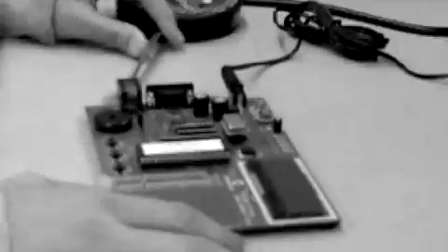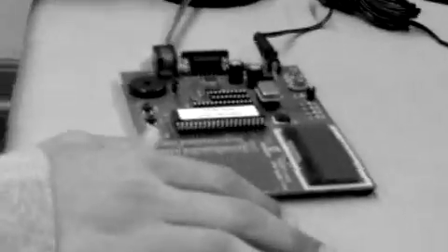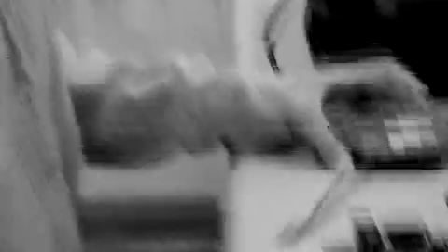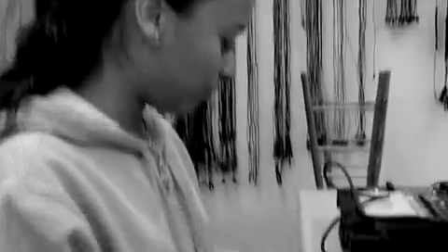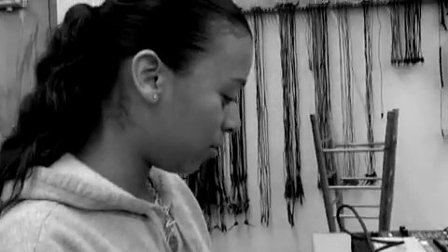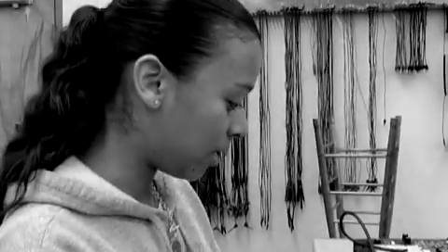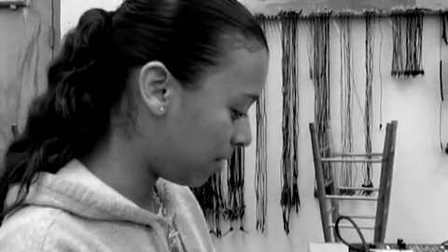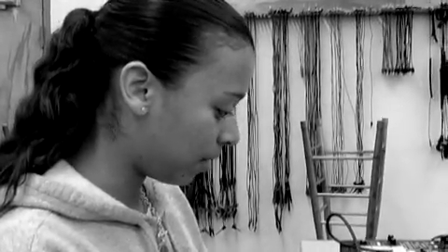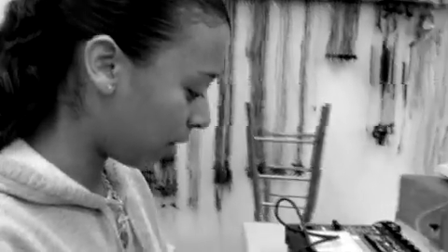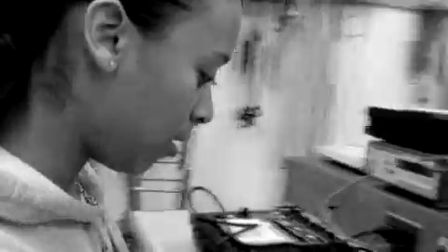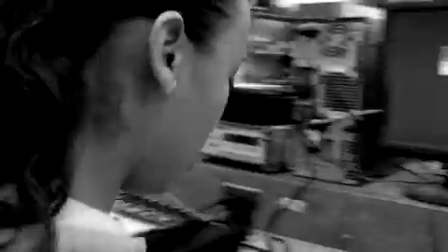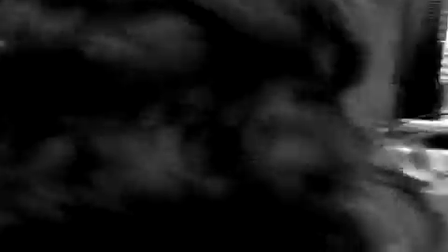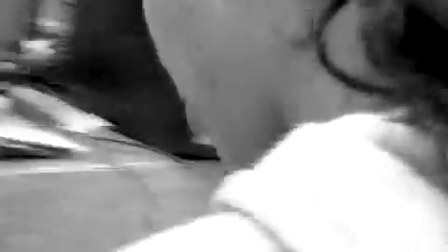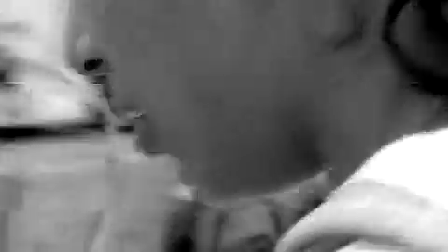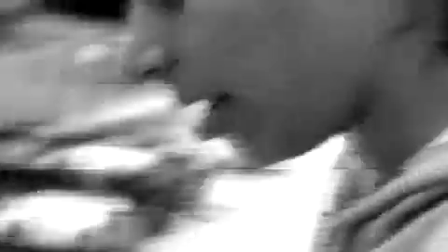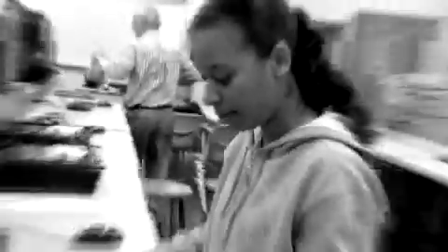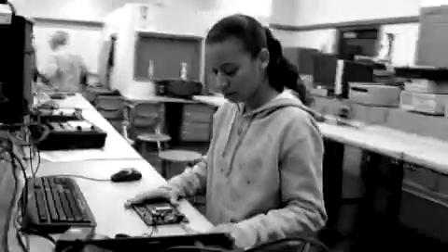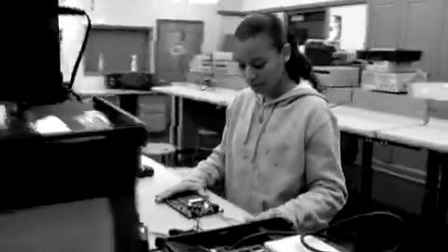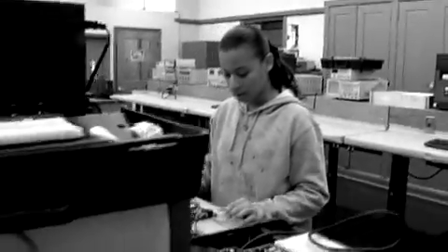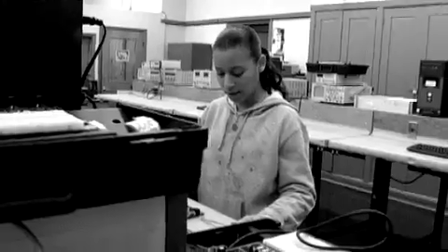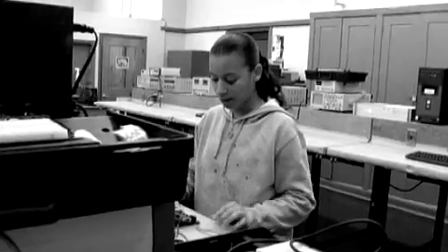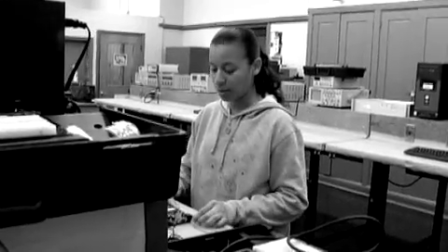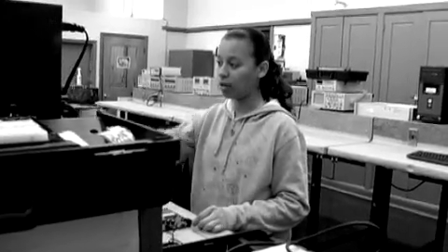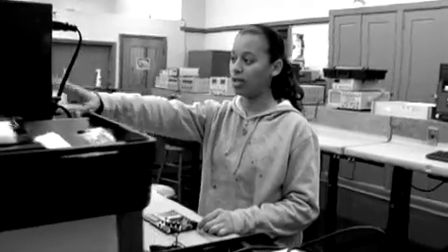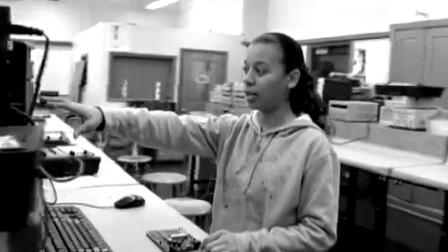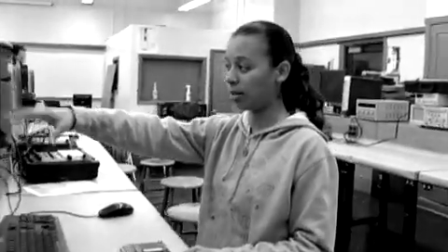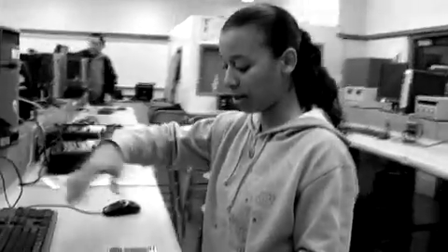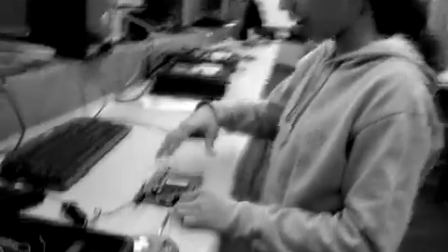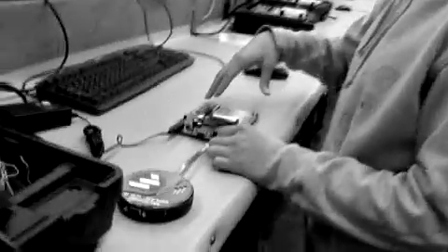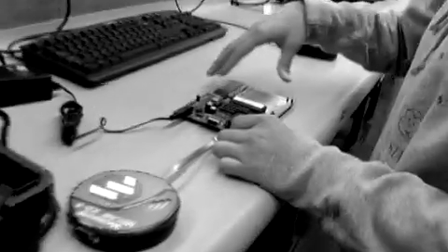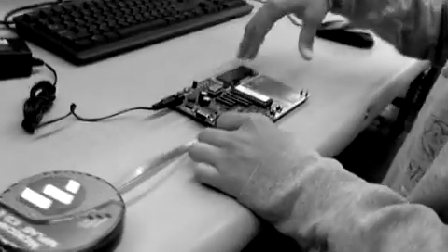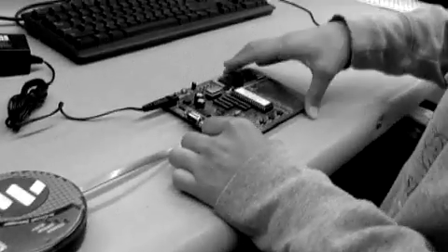Today we were getting used to the ICD, the debugger, putting it onto a demo board and simulating what happens — just seeing the effects of some of the codes when we debug it, seeing the effects of what it has to do with the demo board.